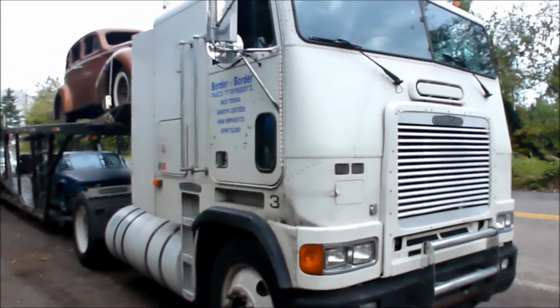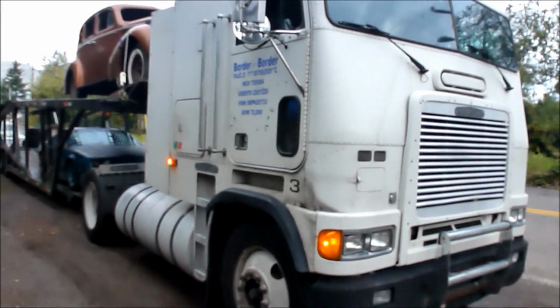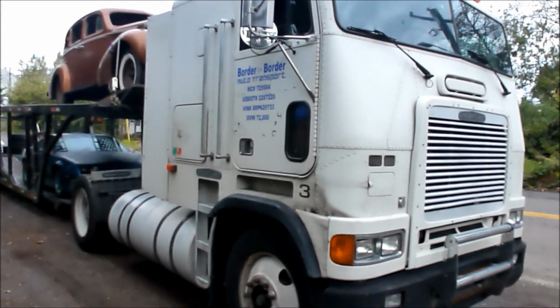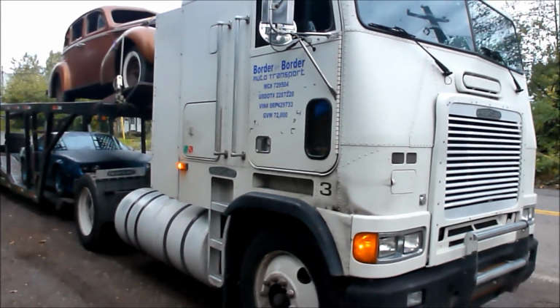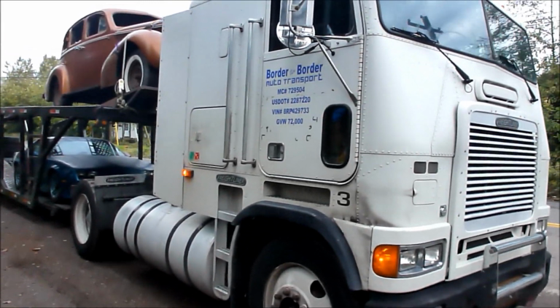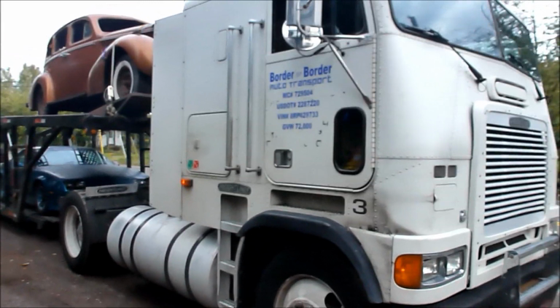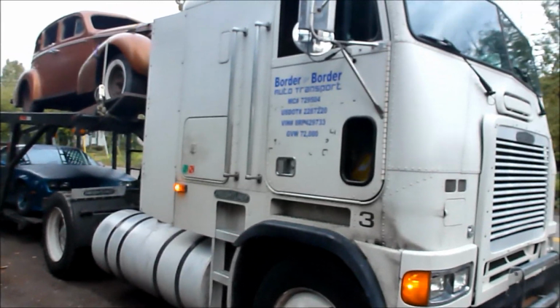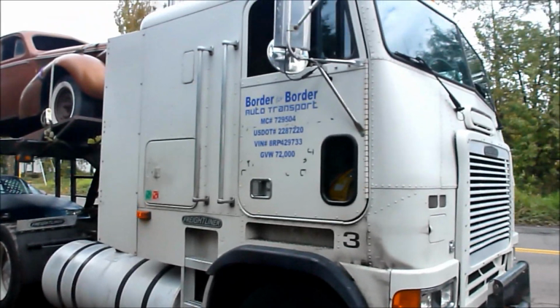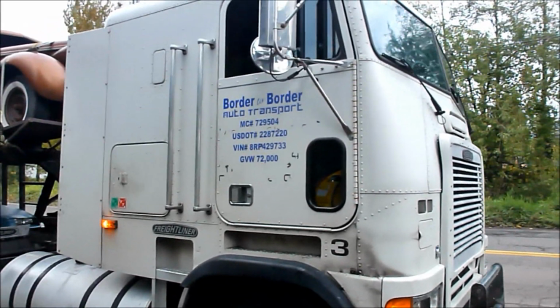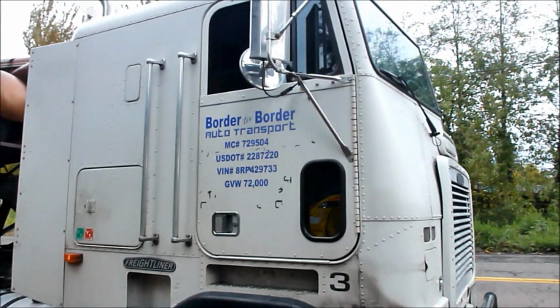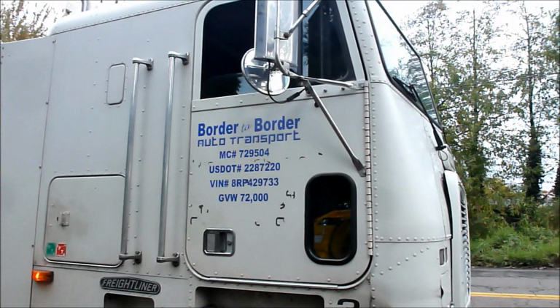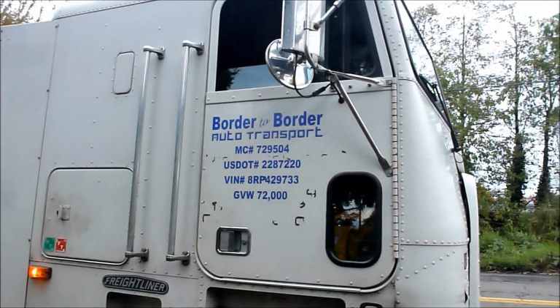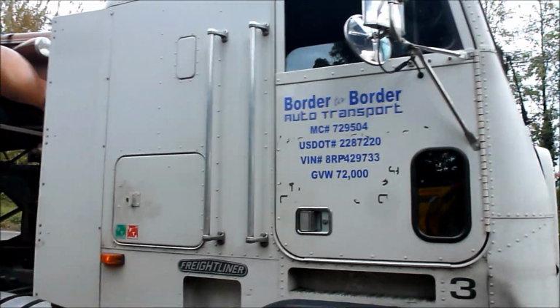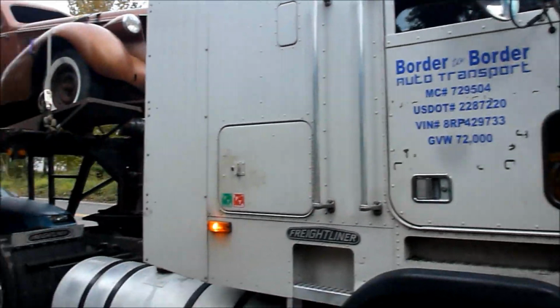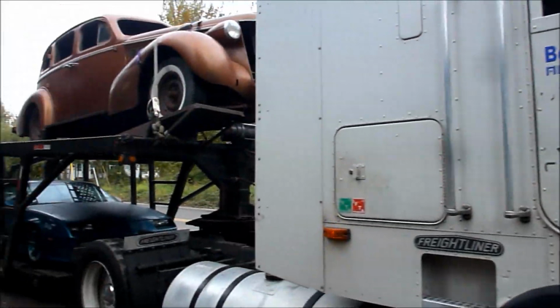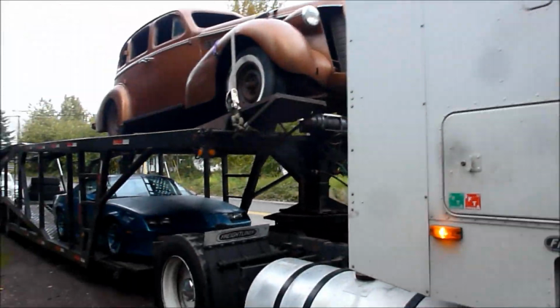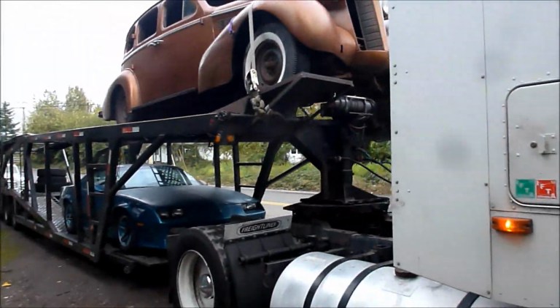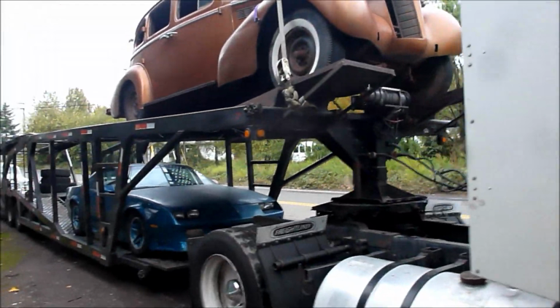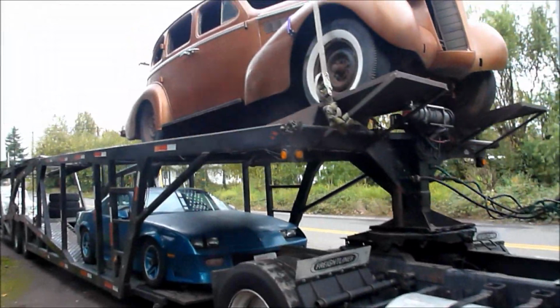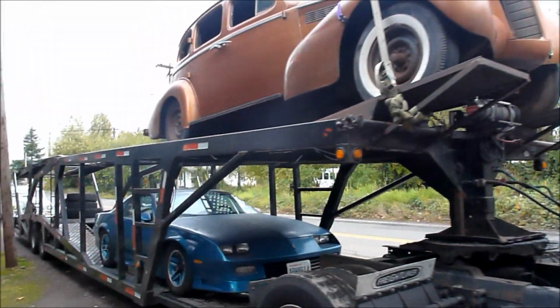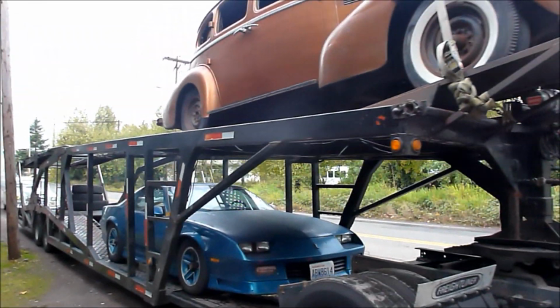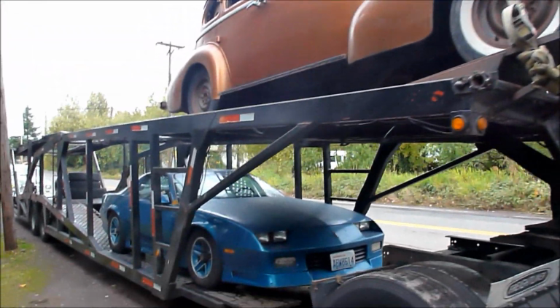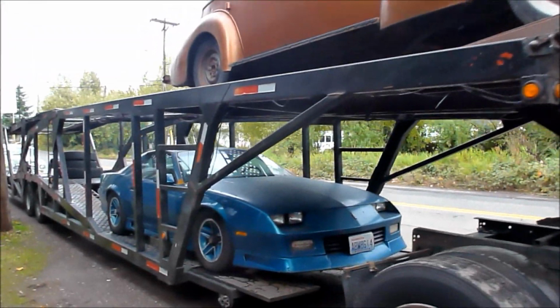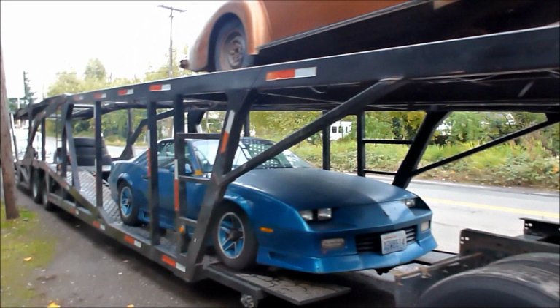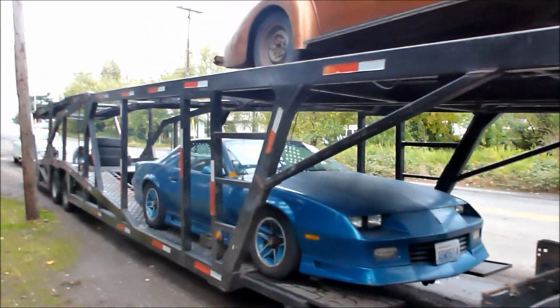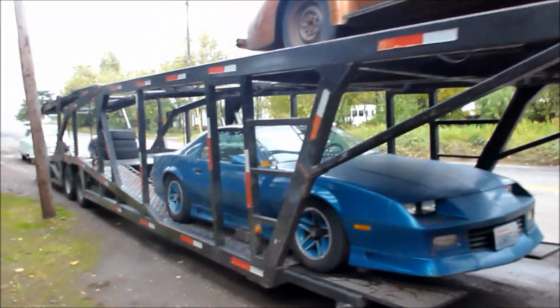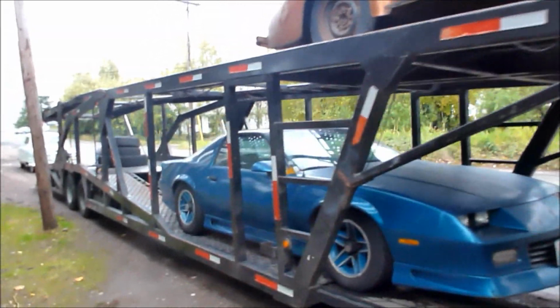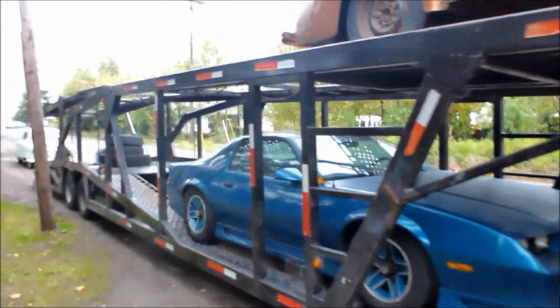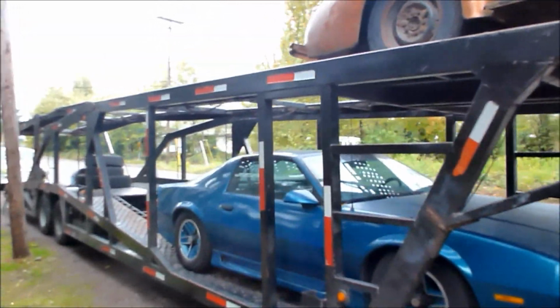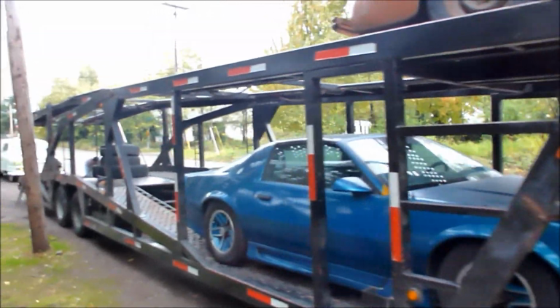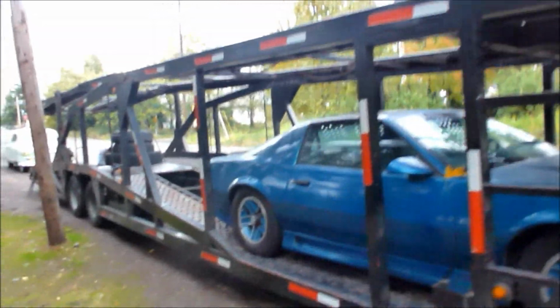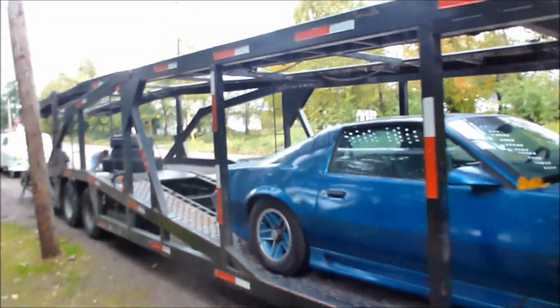Here we got our border to border transport taking away the Nash. He's loaded up right now. So this is it. This is farewell, goodbye, Nash.